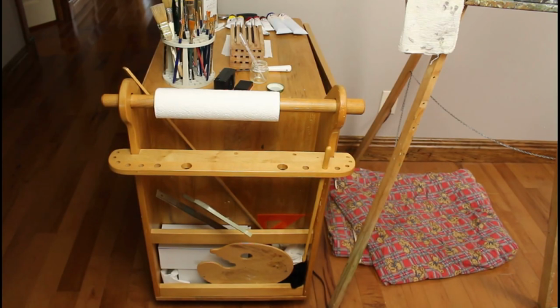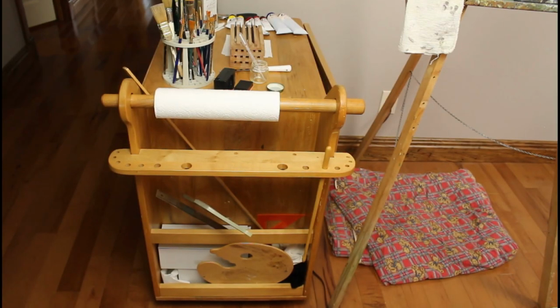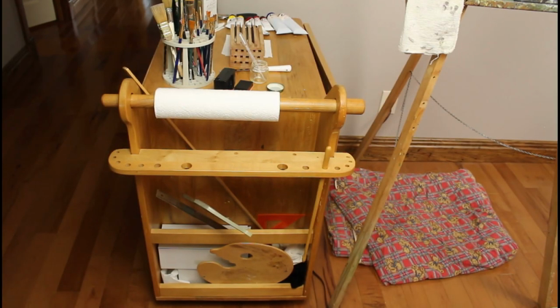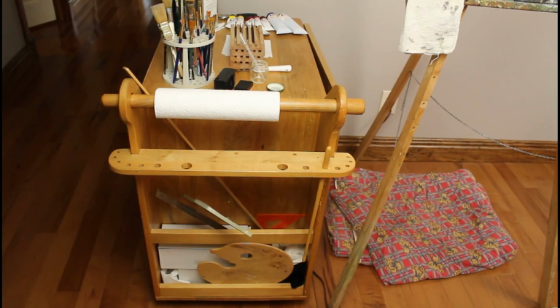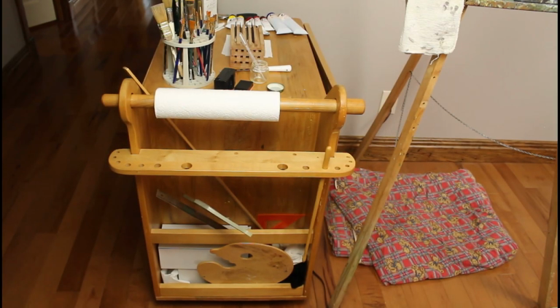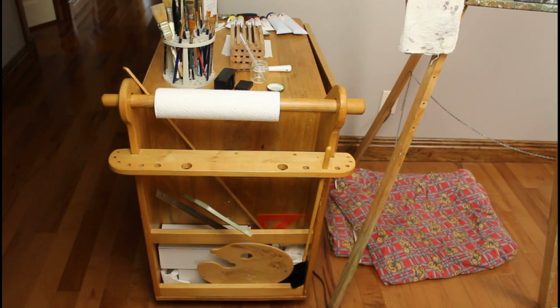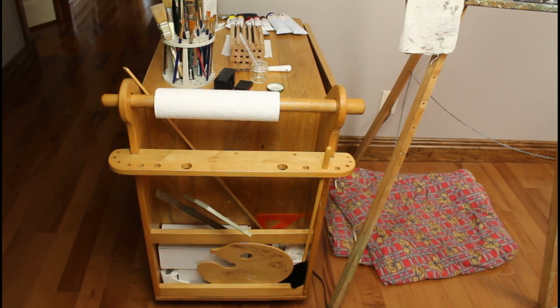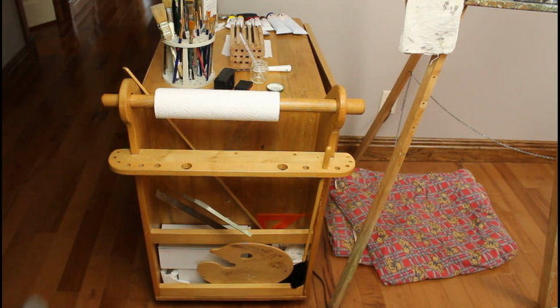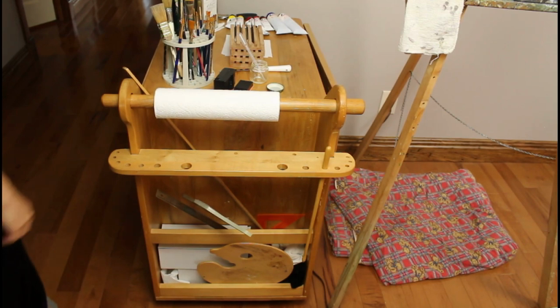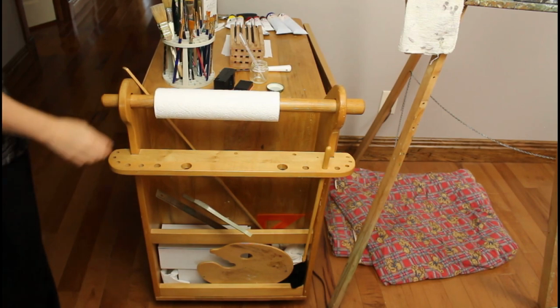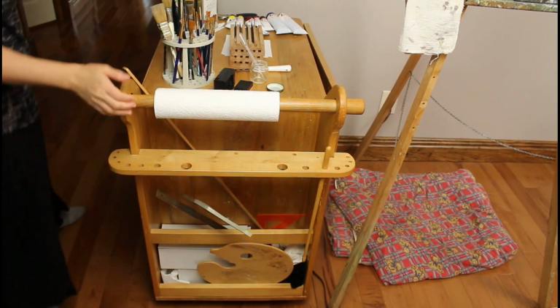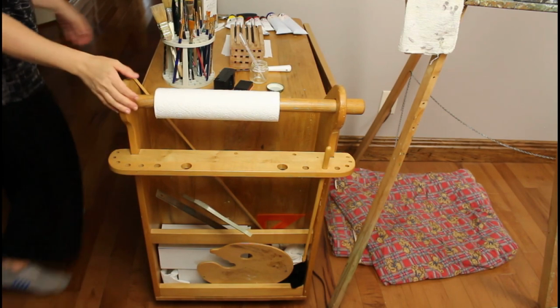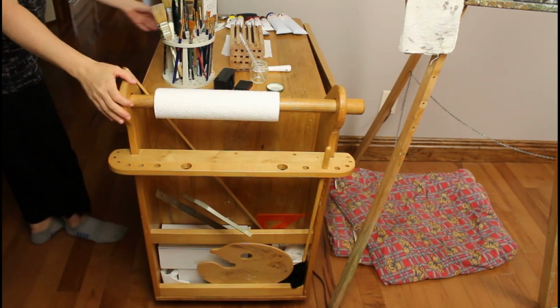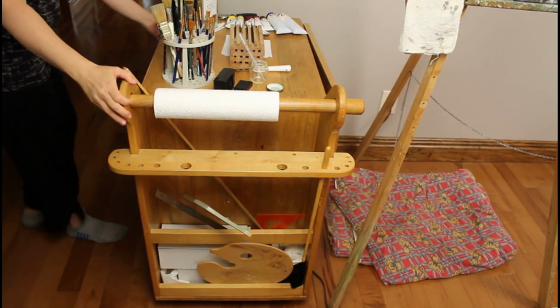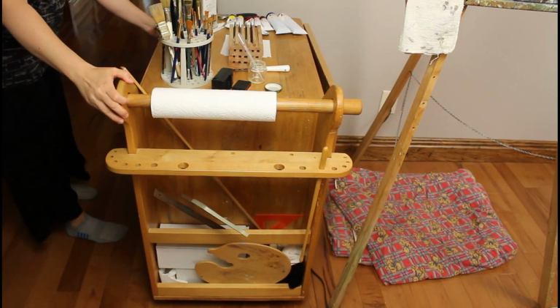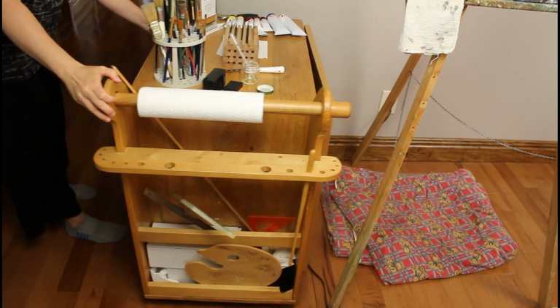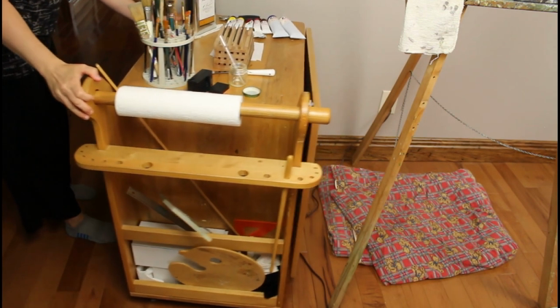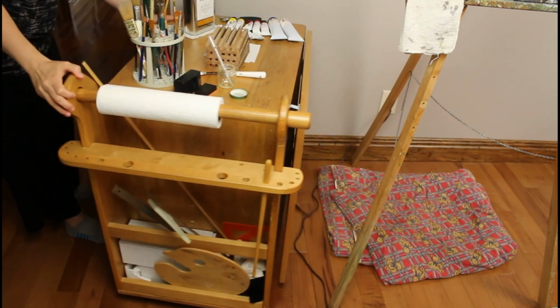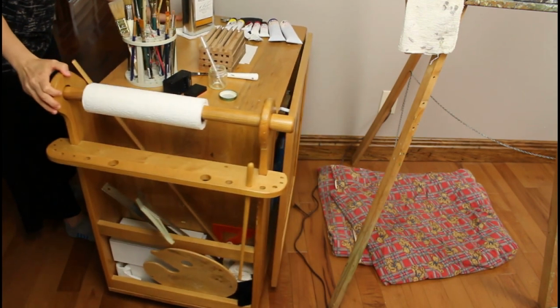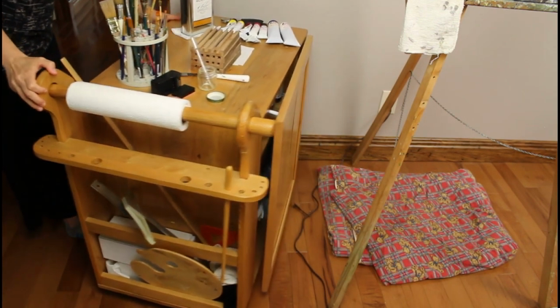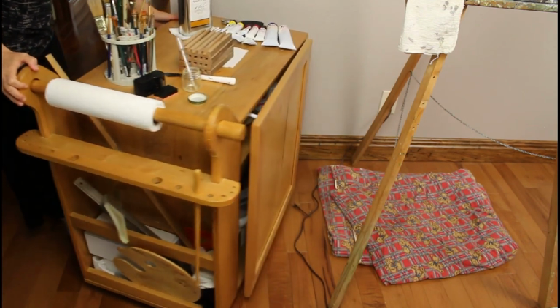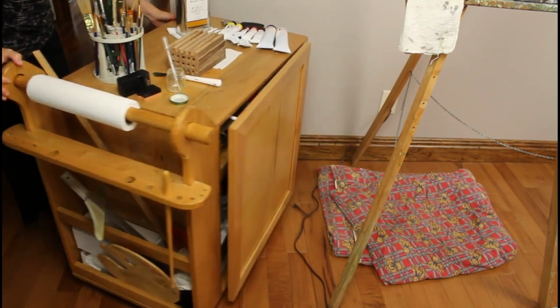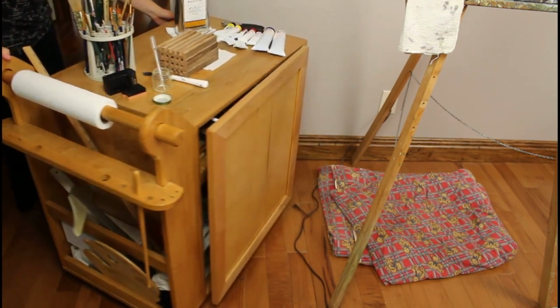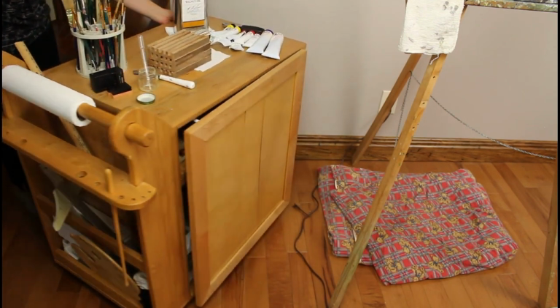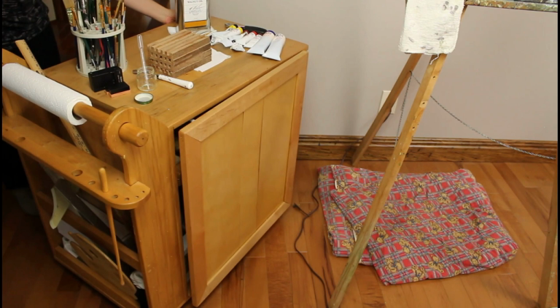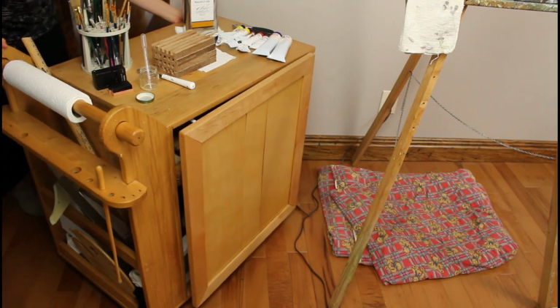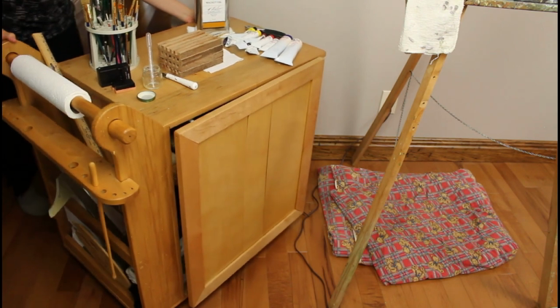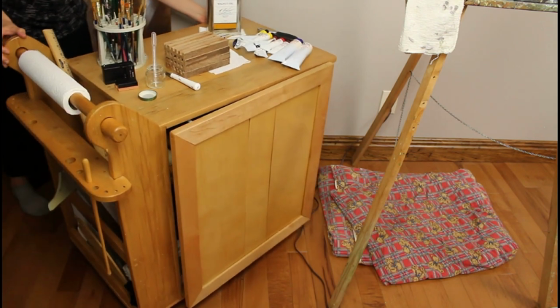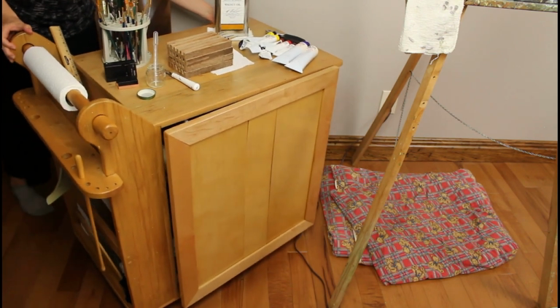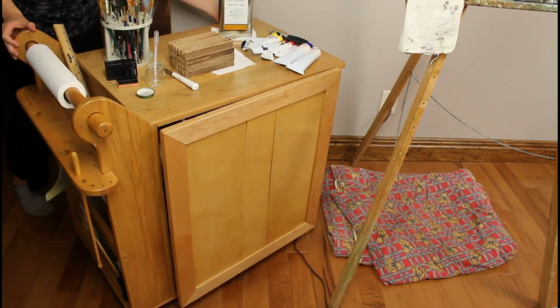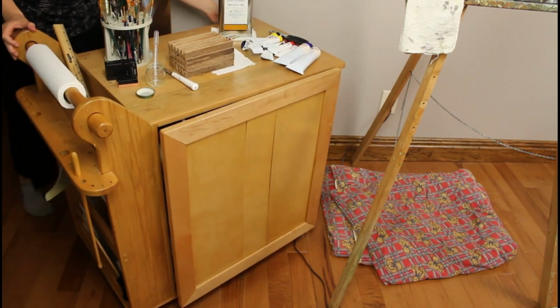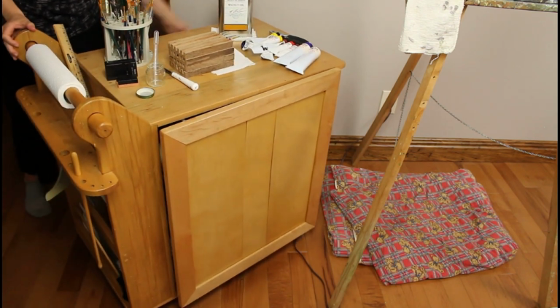My husband built this movable art cart for me, which I absolutely love. After the kids were born, I had him enclose it and put a child safety lock on the door.